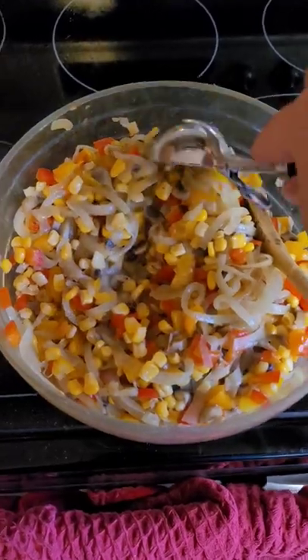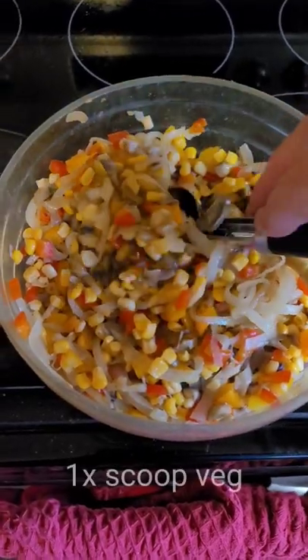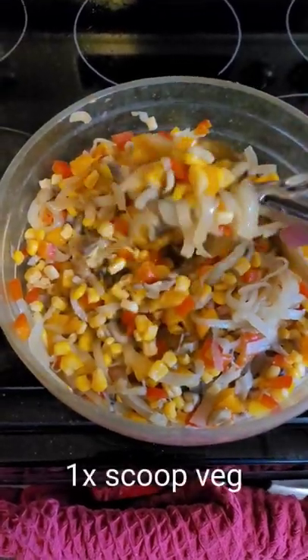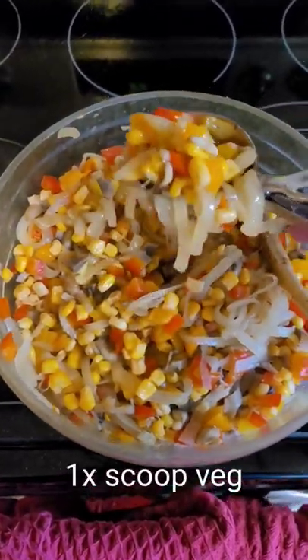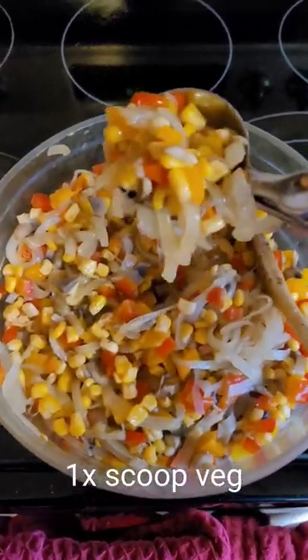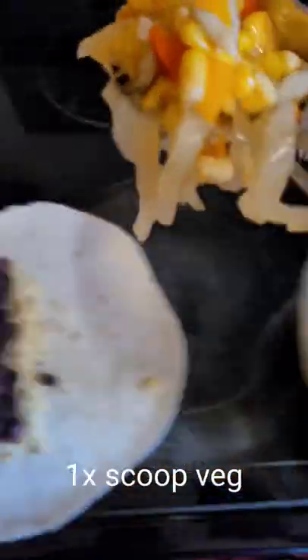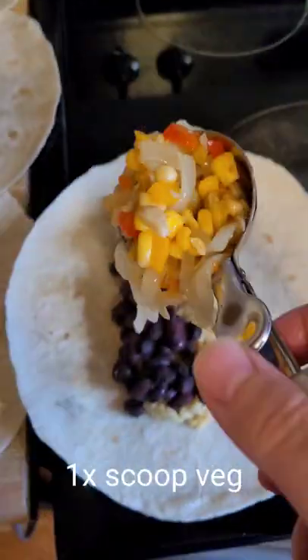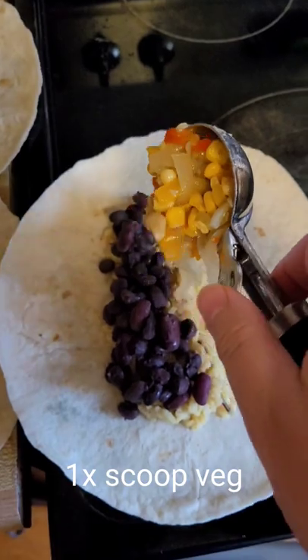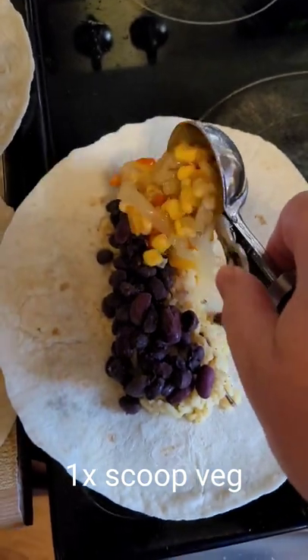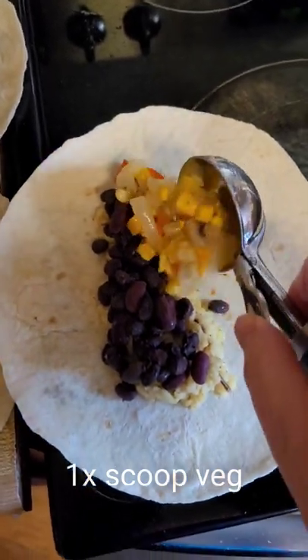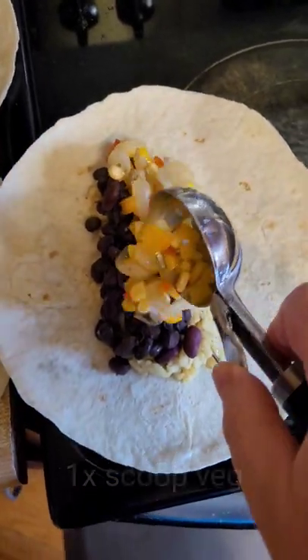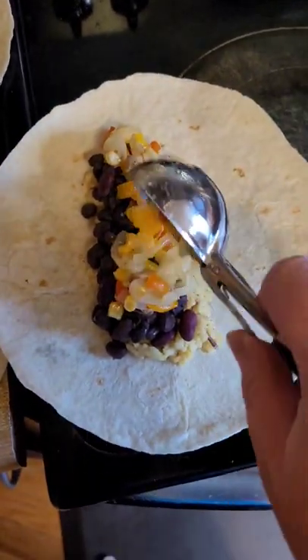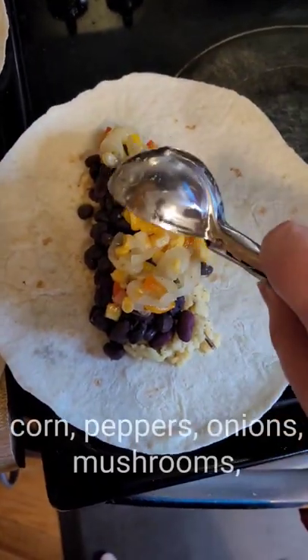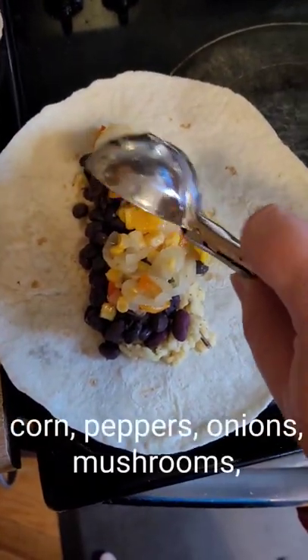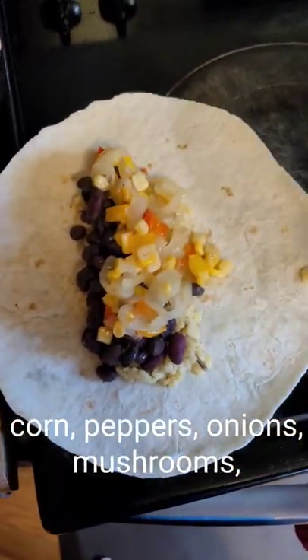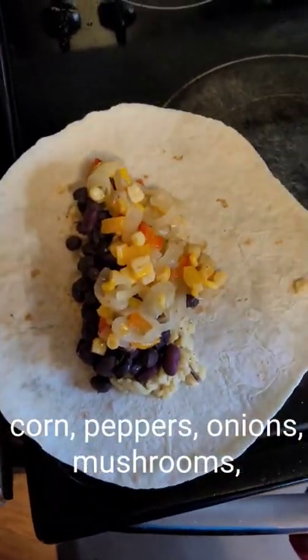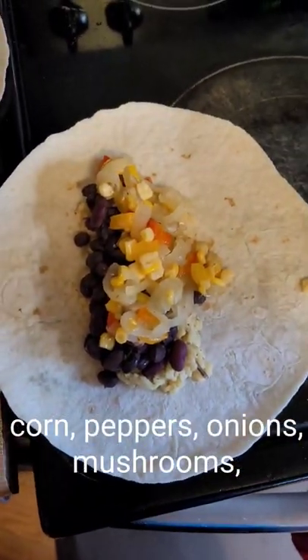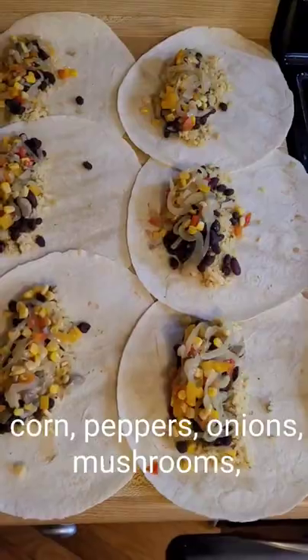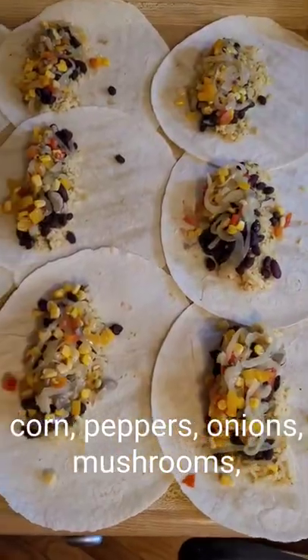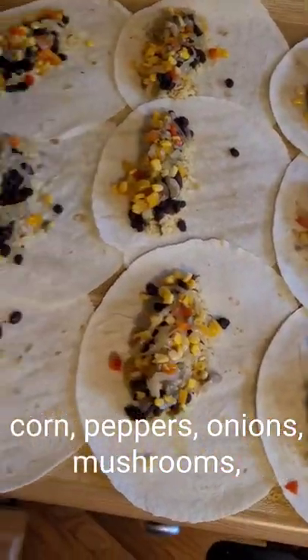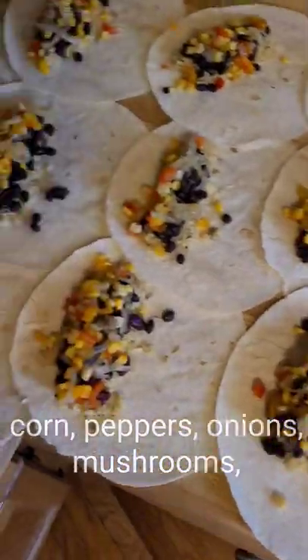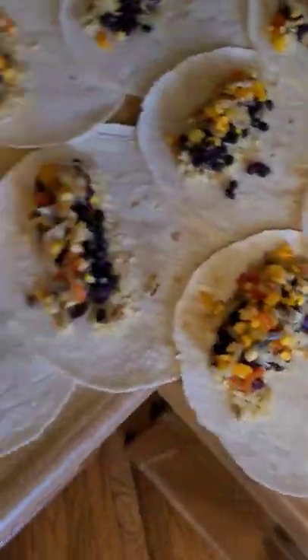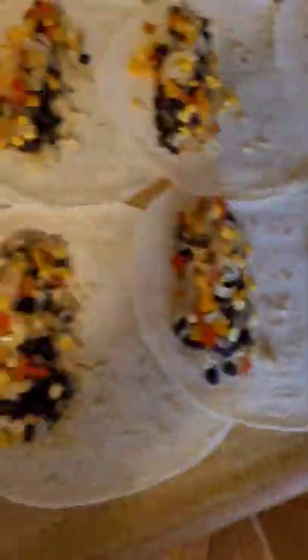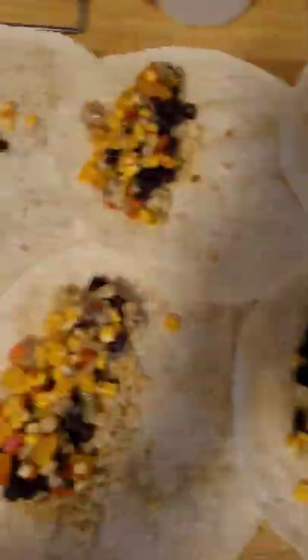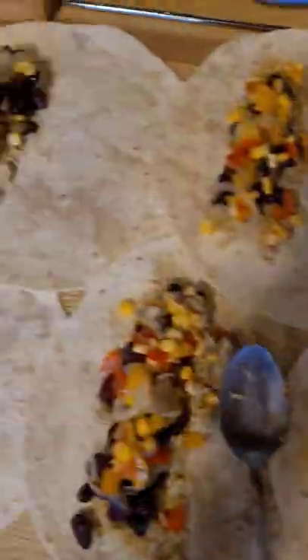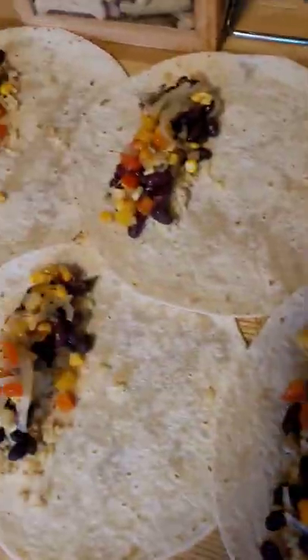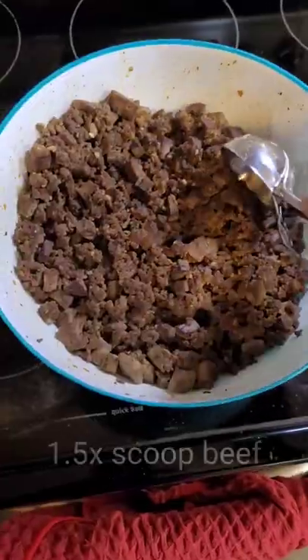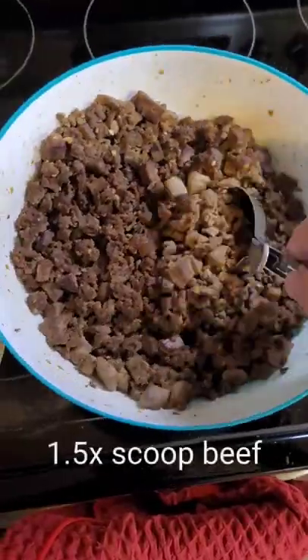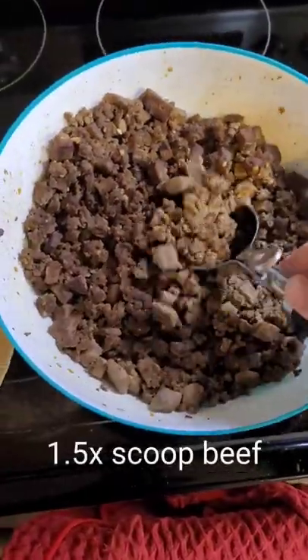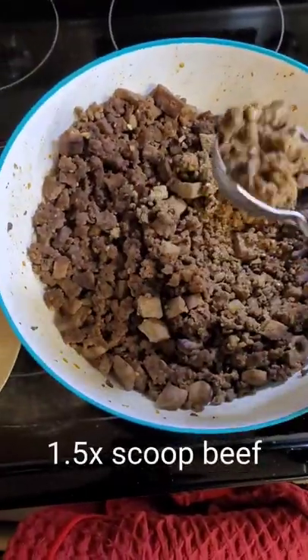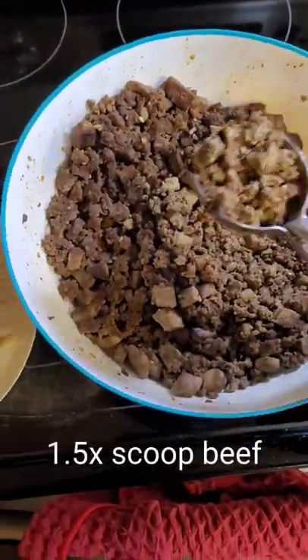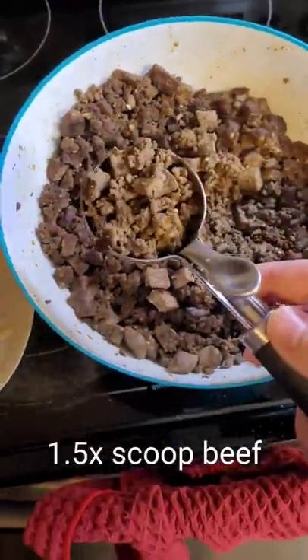Then I am following that up with another scoop of vegetables just to go on top, spreading it all around — just want to make it nice and healthy. Just some onions, peppers, corn and mushrooms in there.